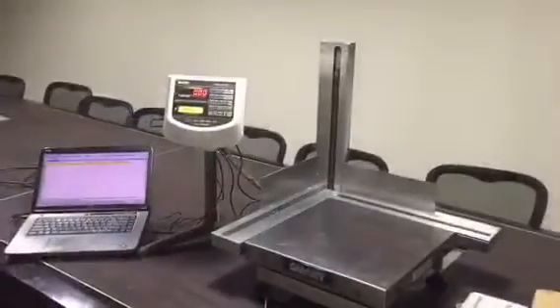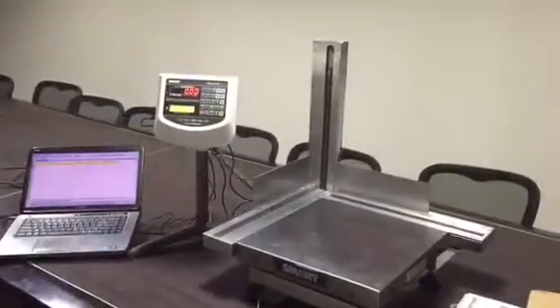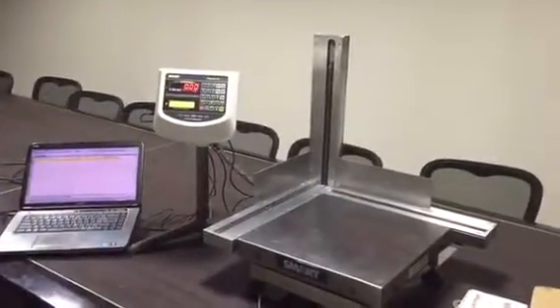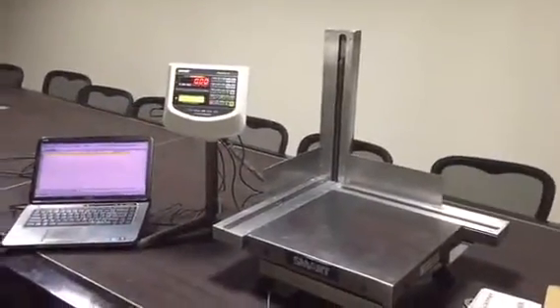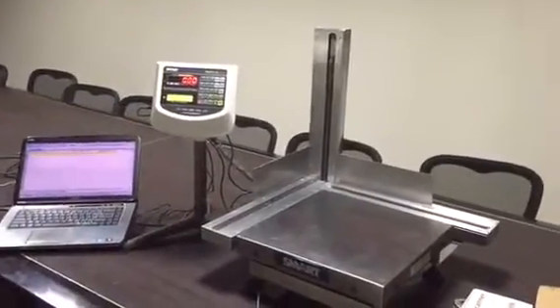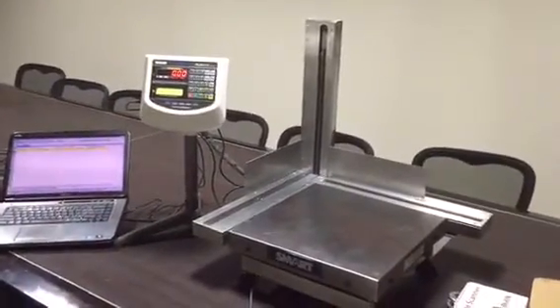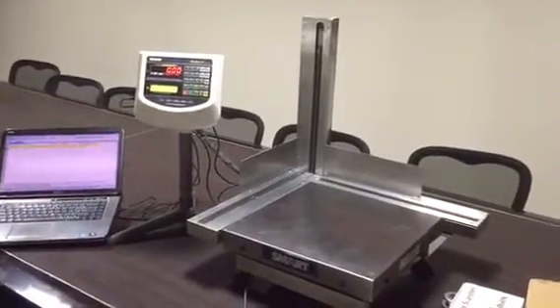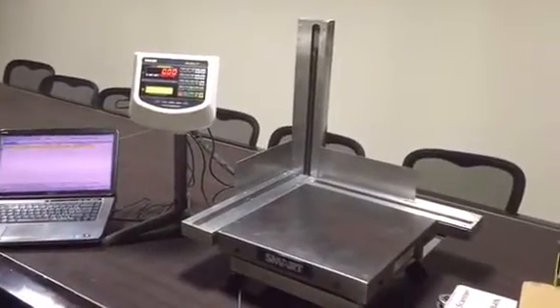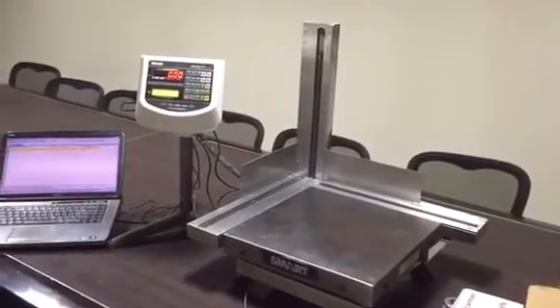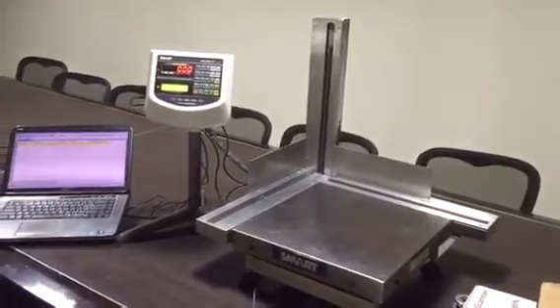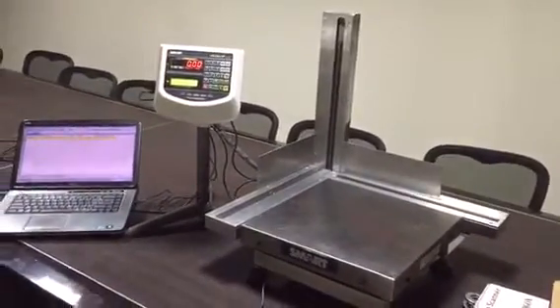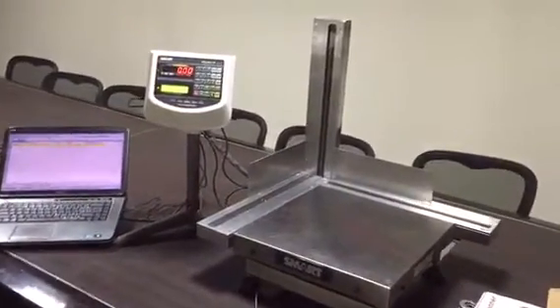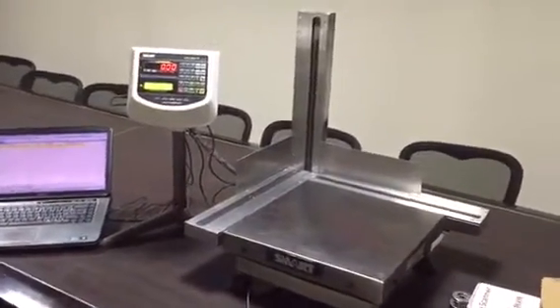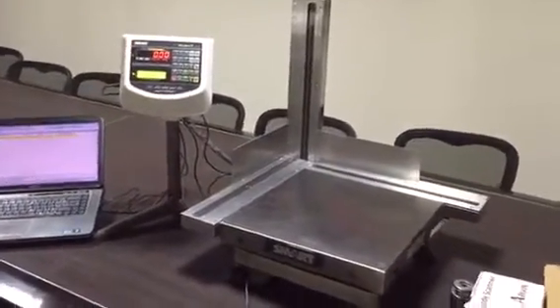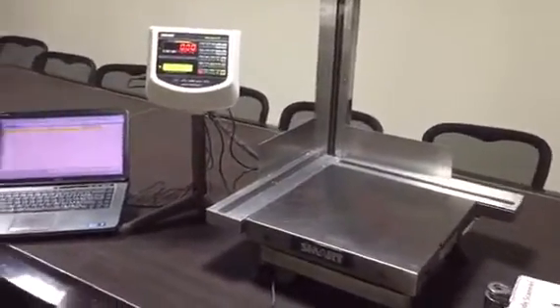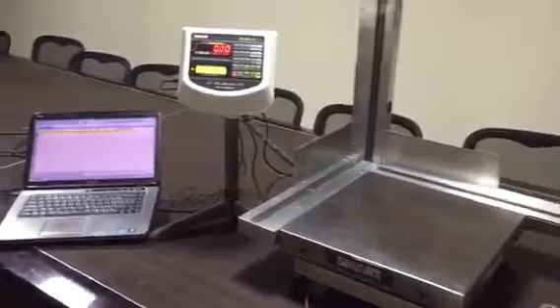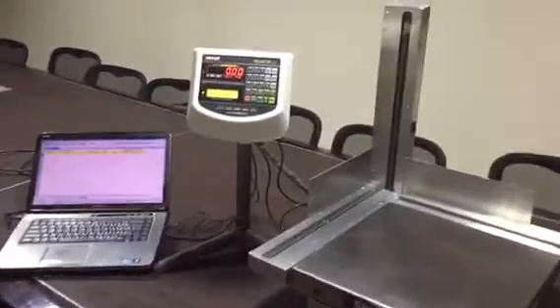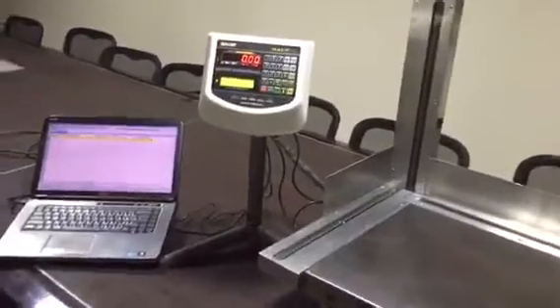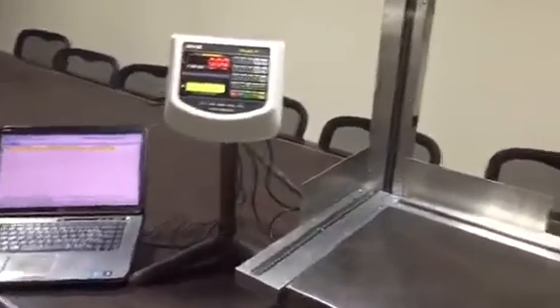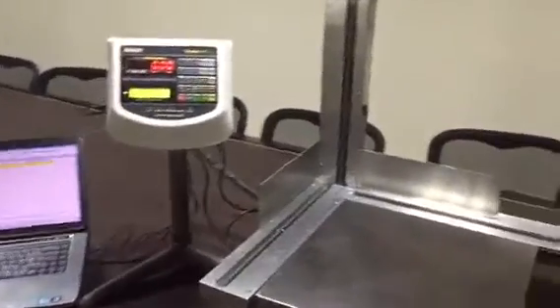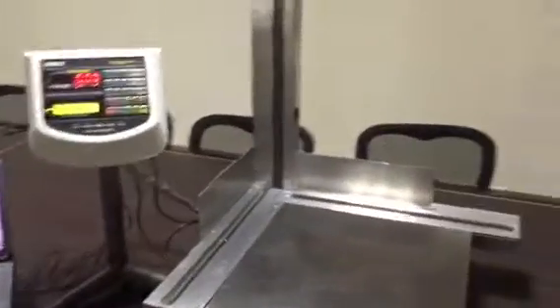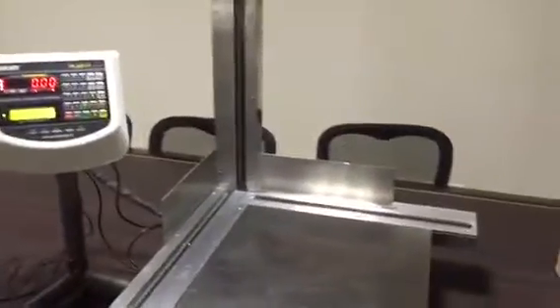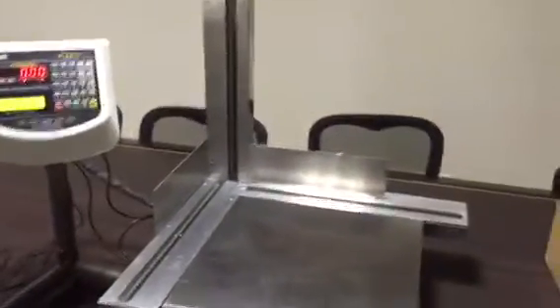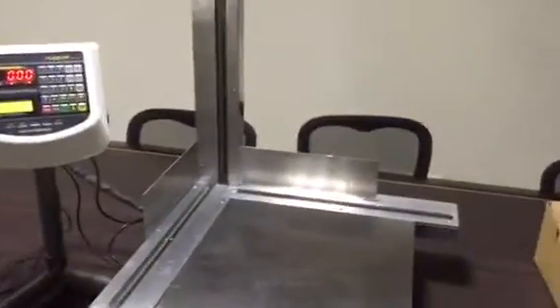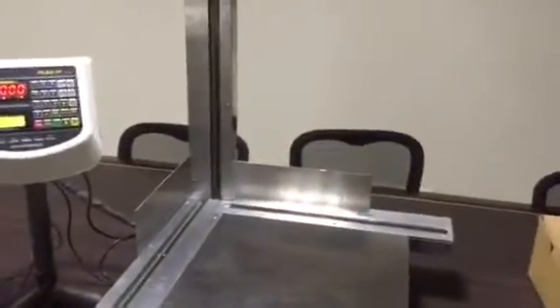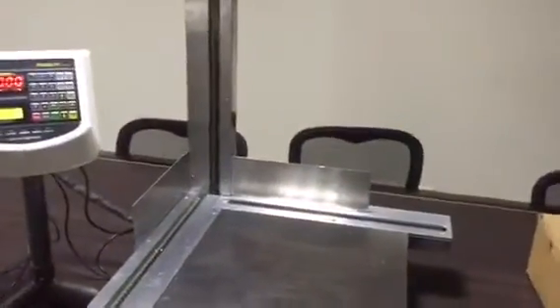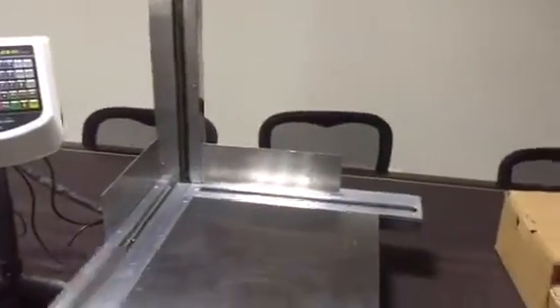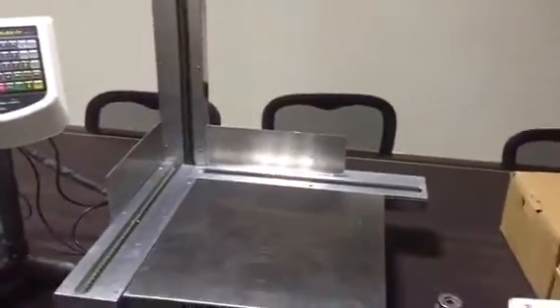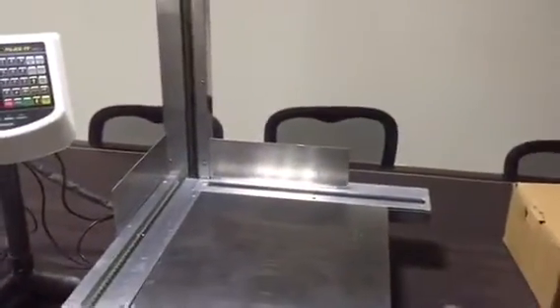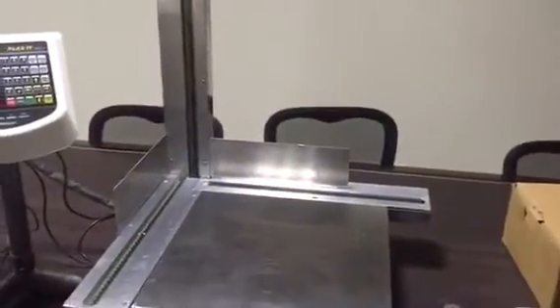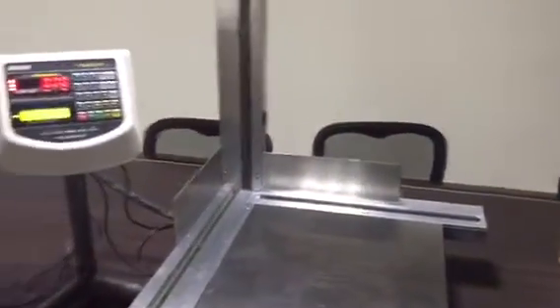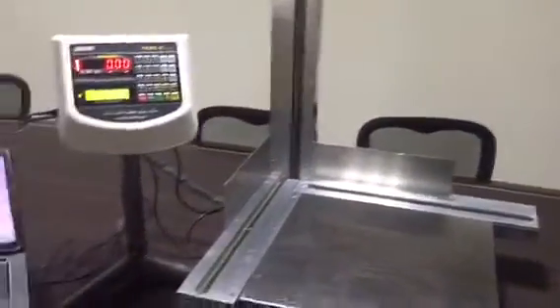Now we go on to weighing the actual boxes on the system and see how the system really performs.